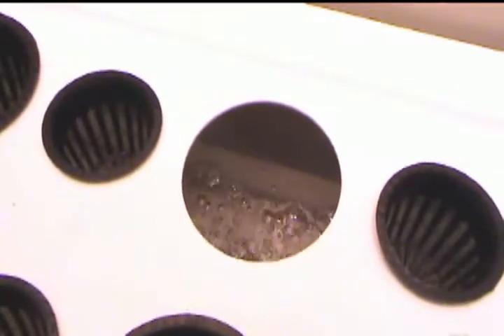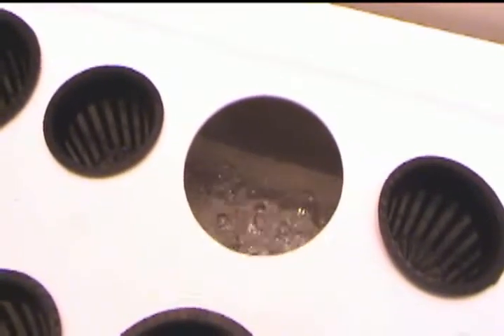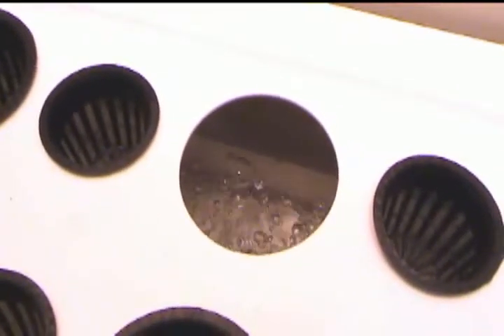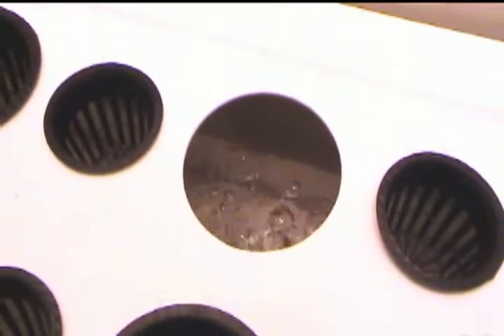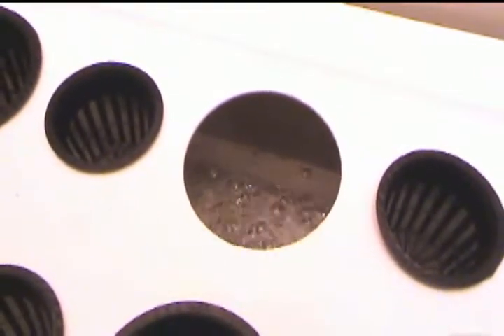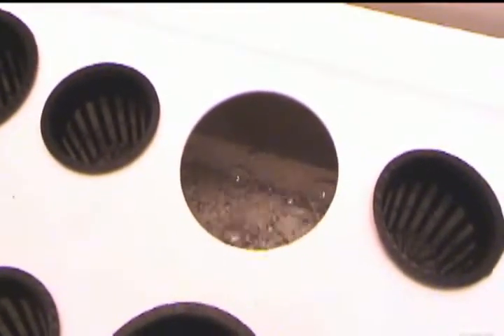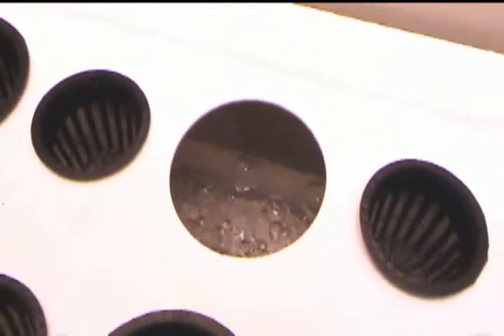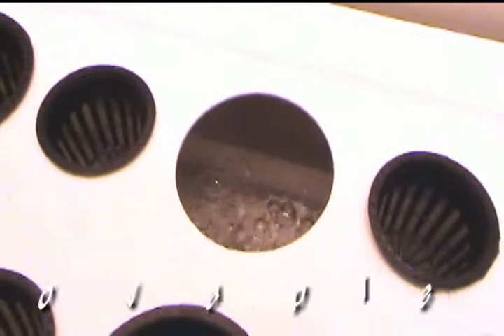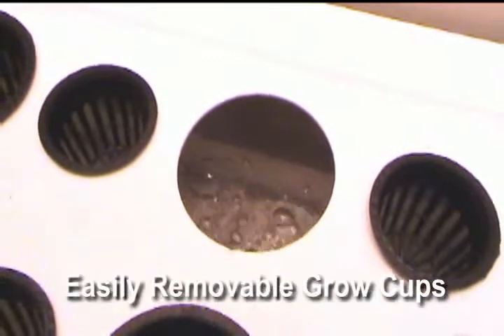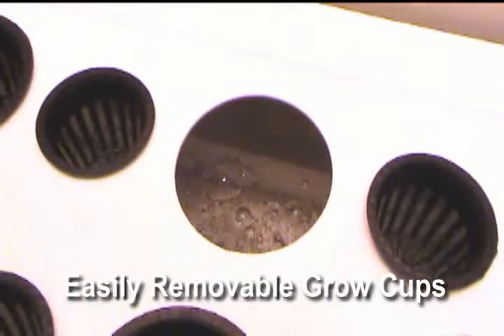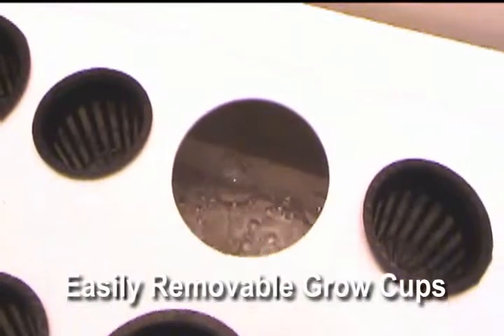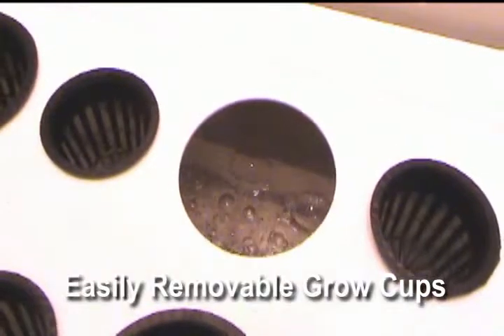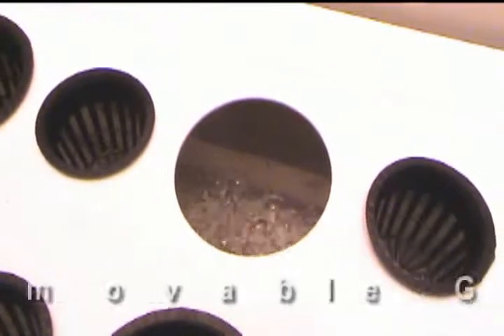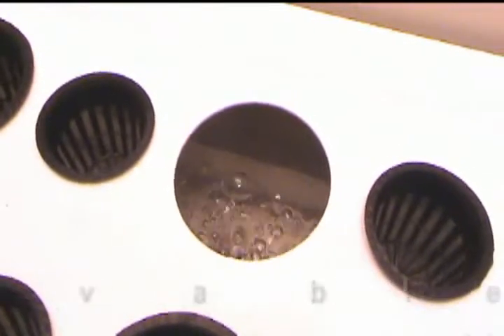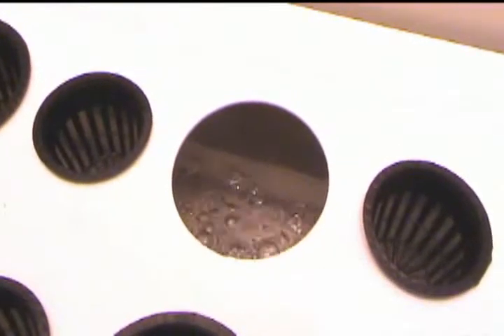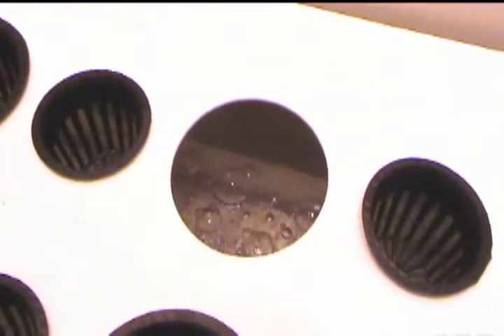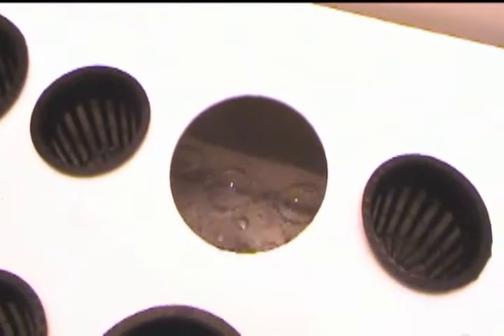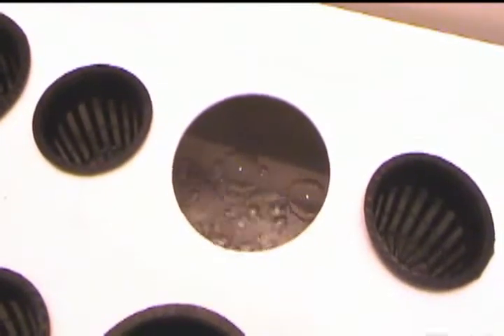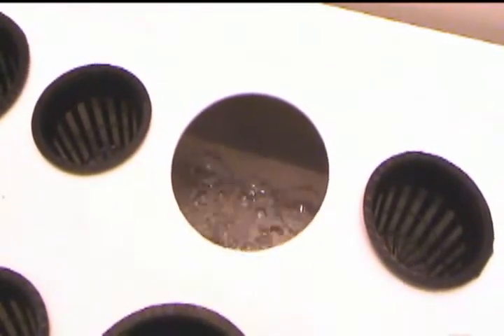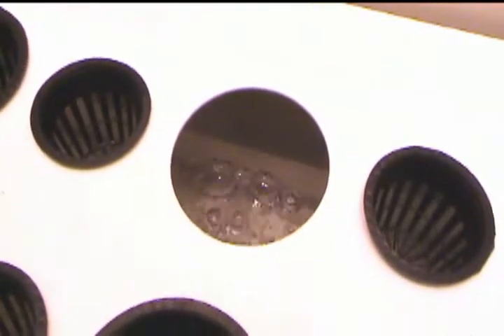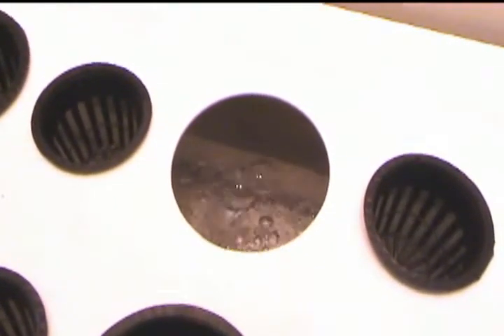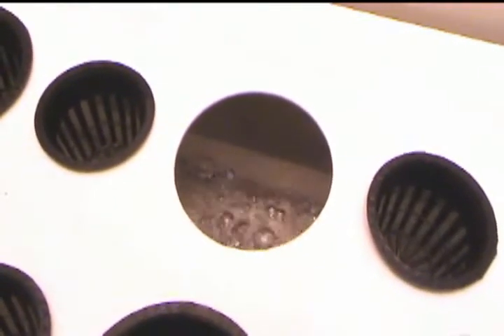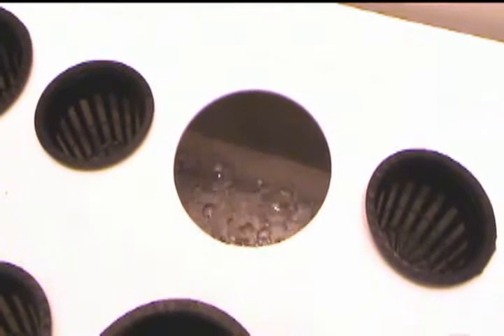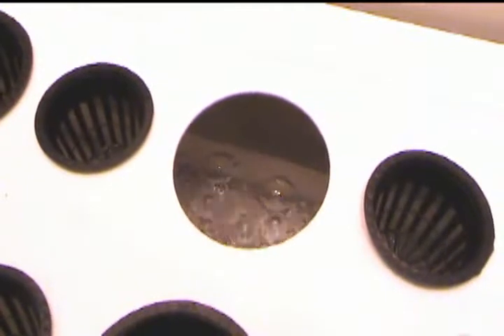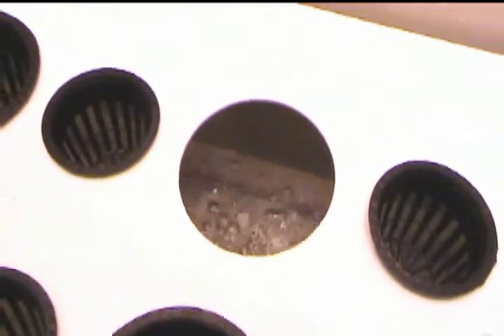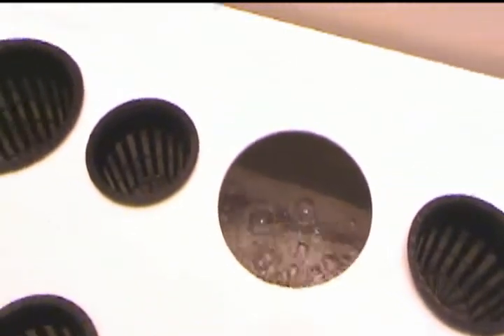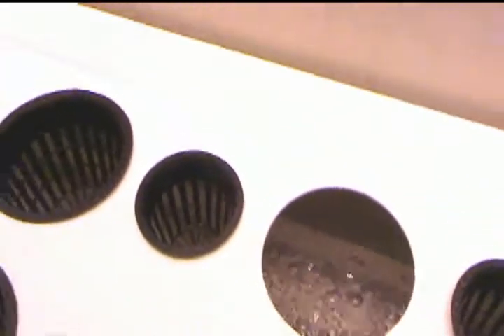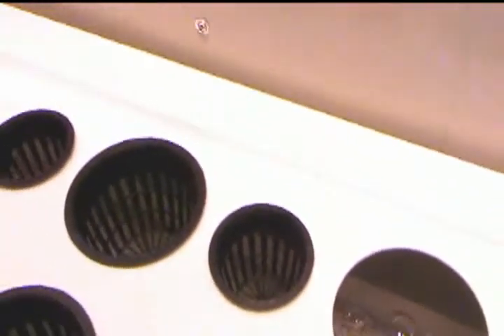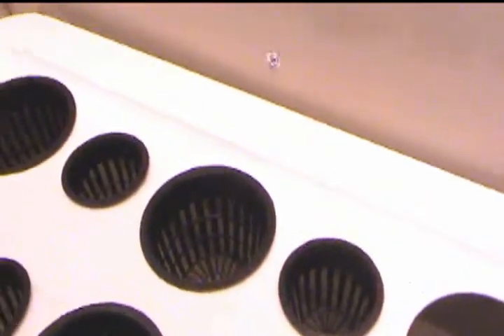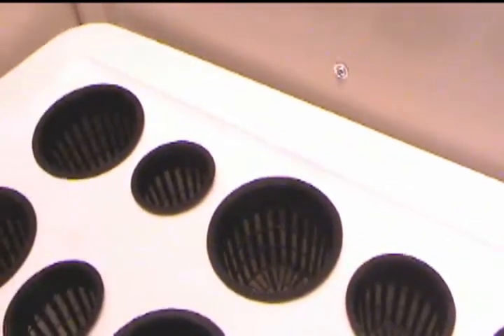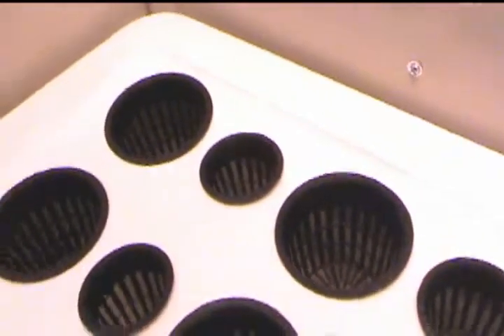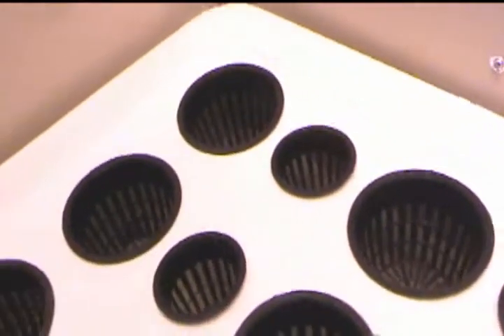All the grow cups in this system are easily removable for easy maintenance. If you need to get in there and add some more water or adjust the pH levels, any of these grow cups can be easily removed.